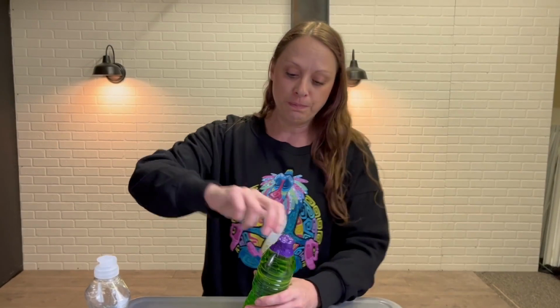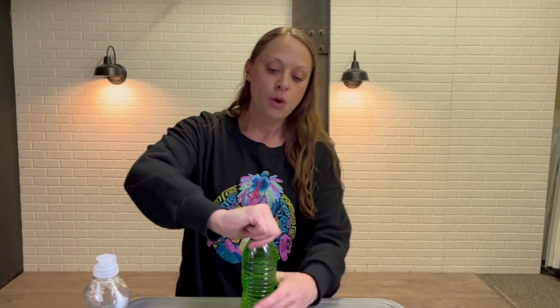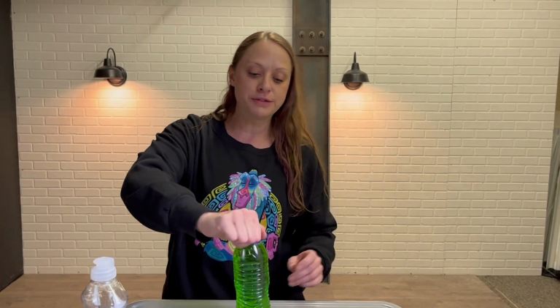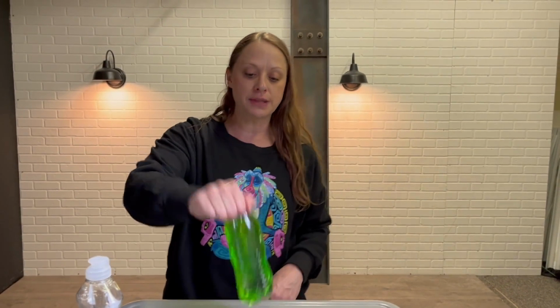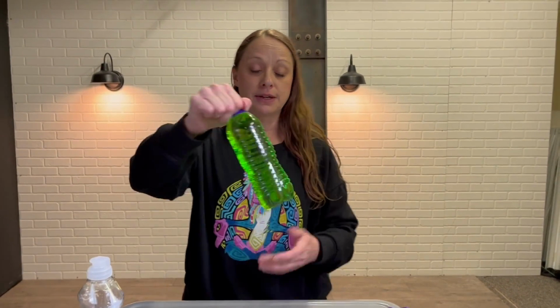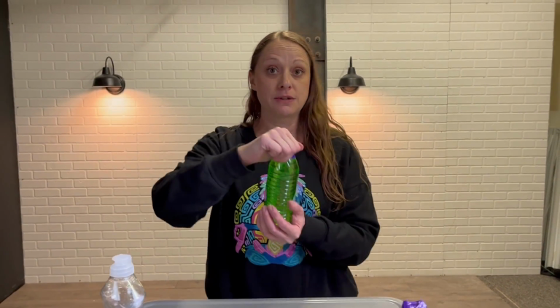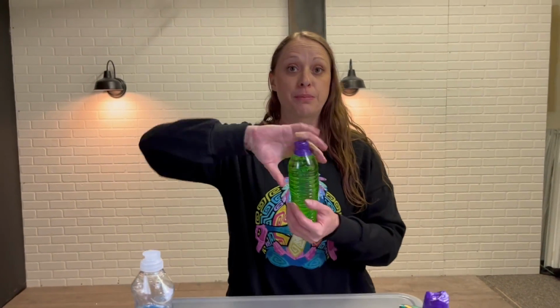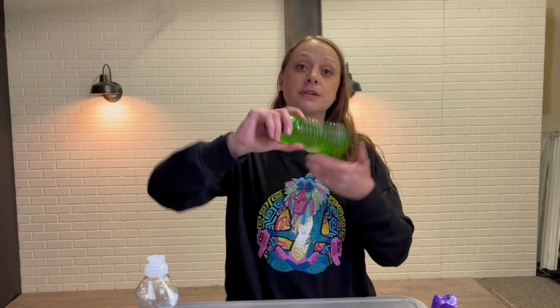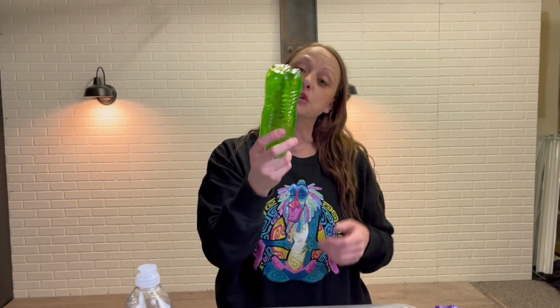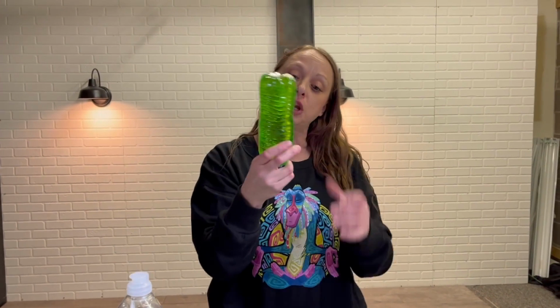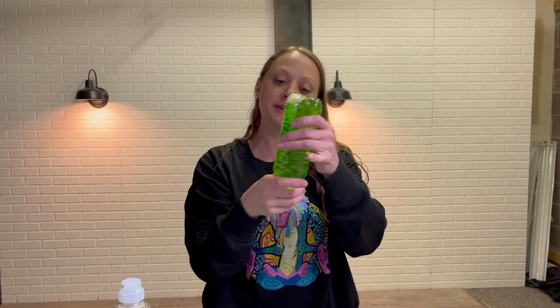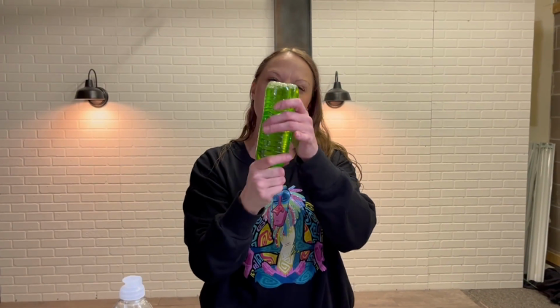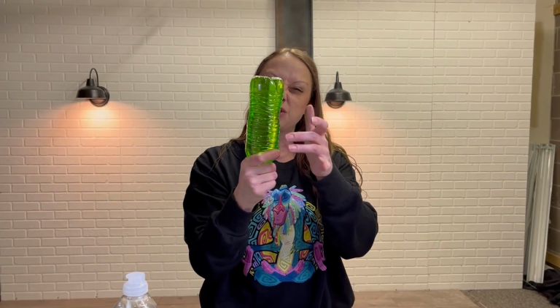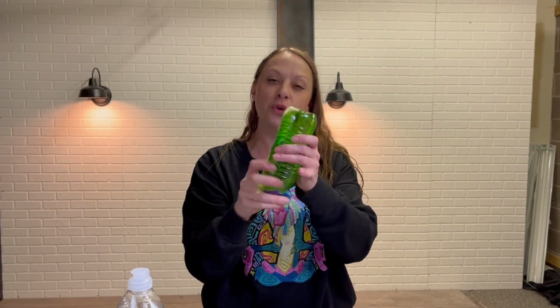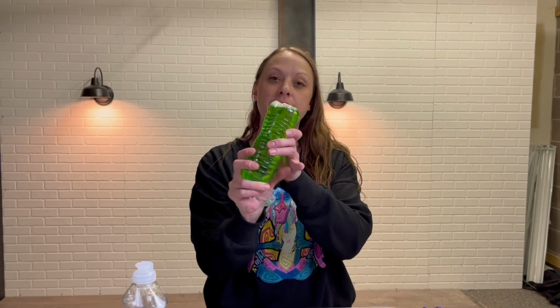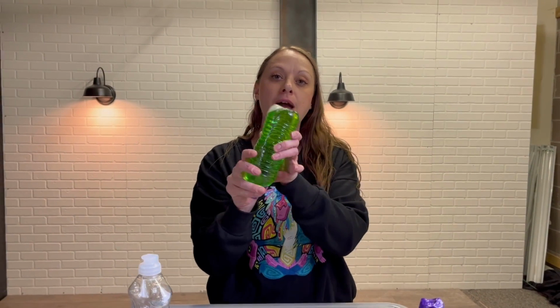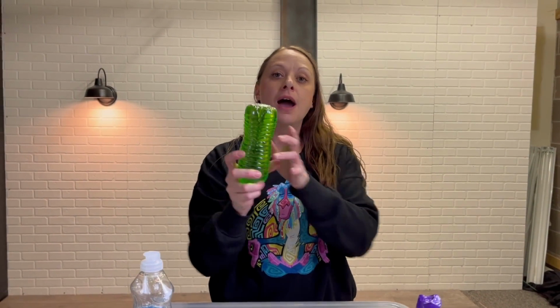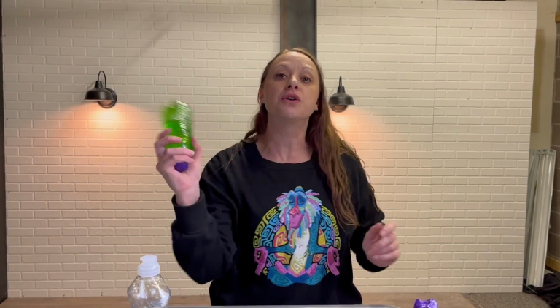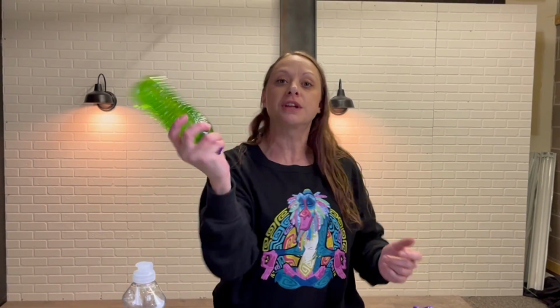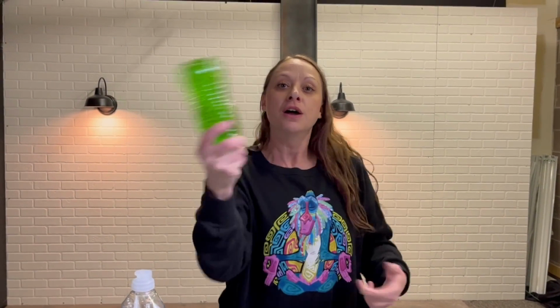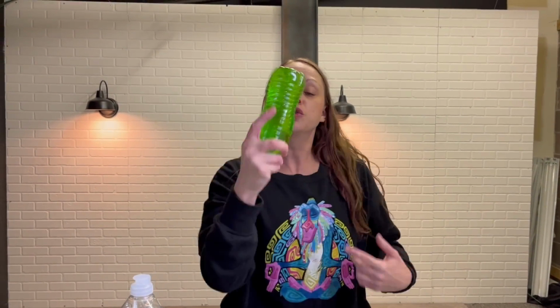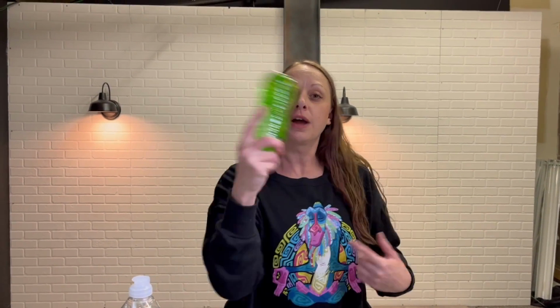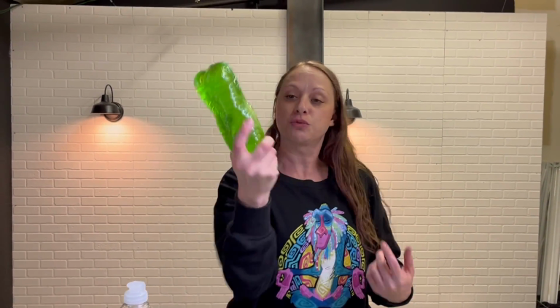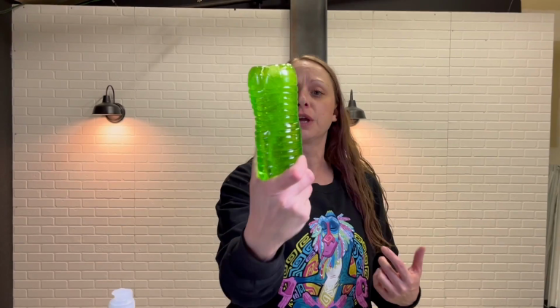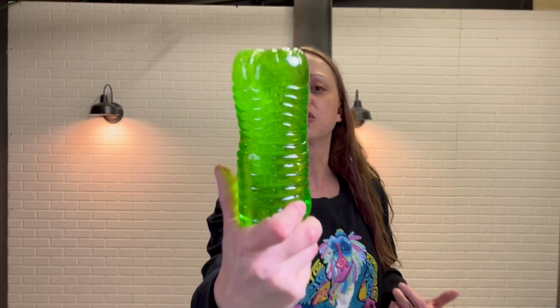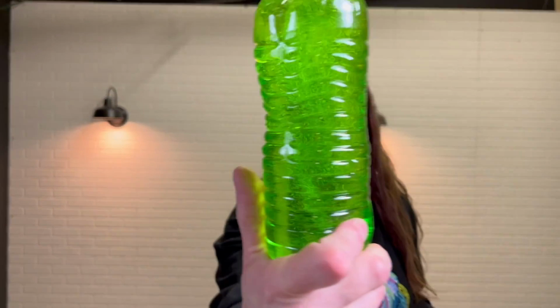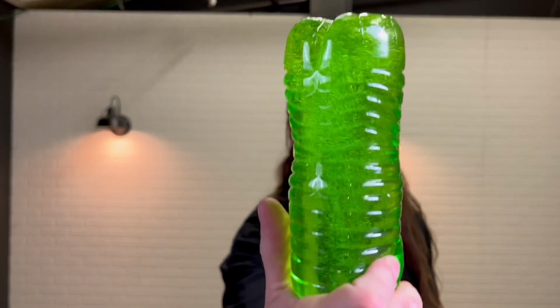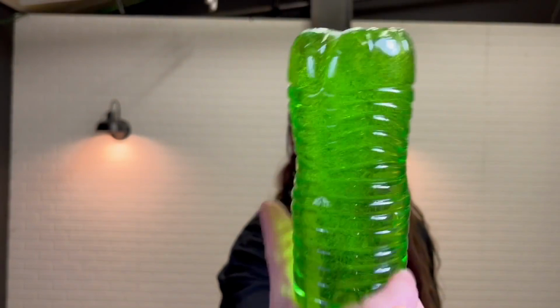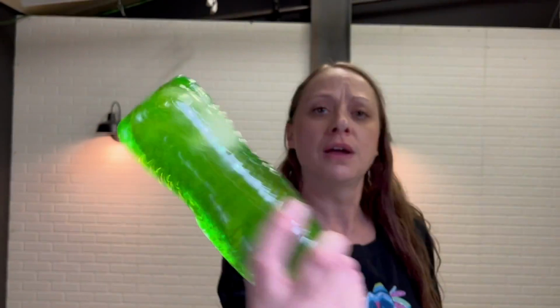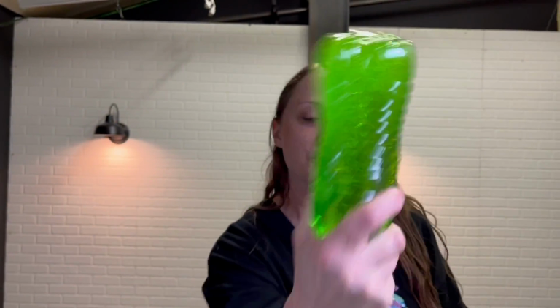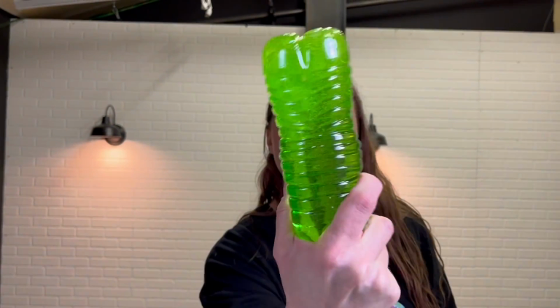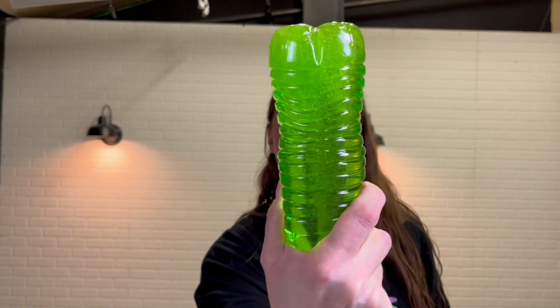Once you've got that done, it's a very simple process. You're going to turn it upside down because it's easier to hold on to that. Then you're just going to do a swirling motion, and as you can see, you get a tornado.